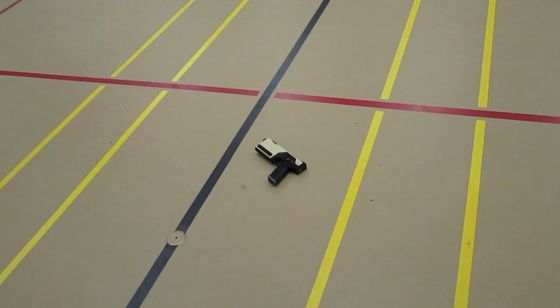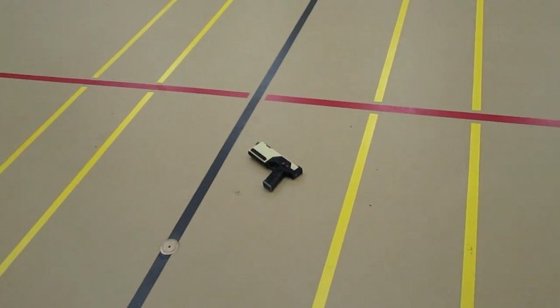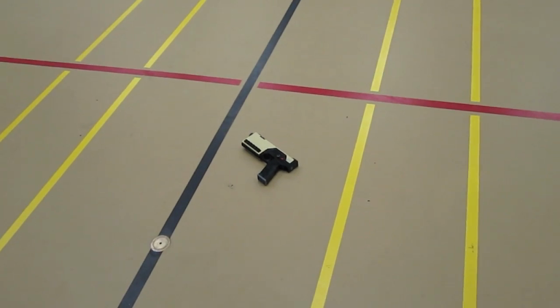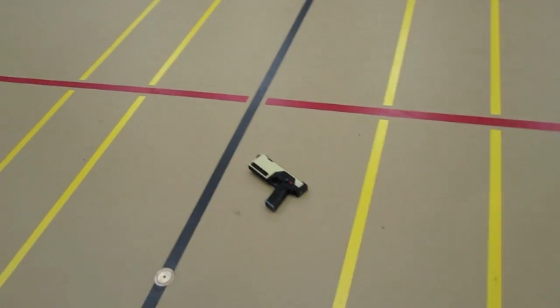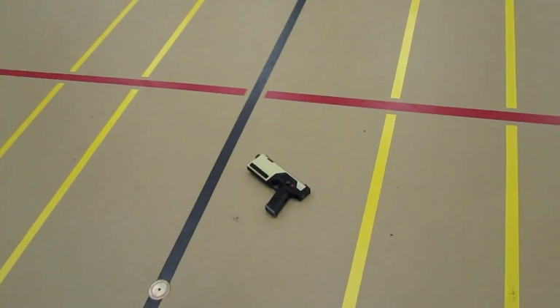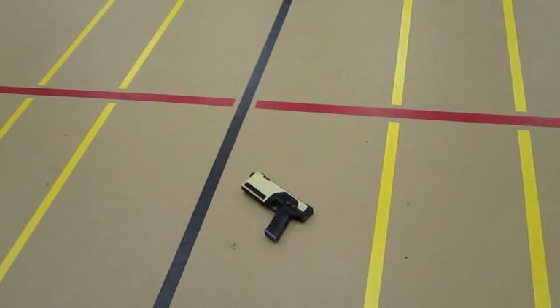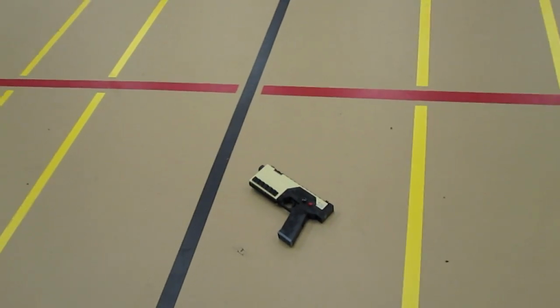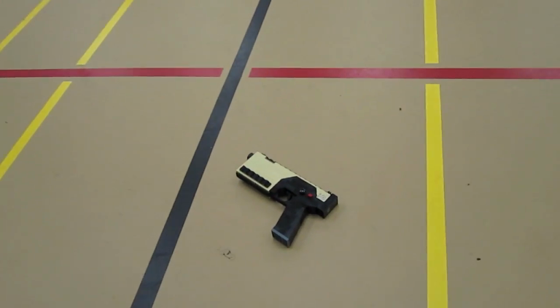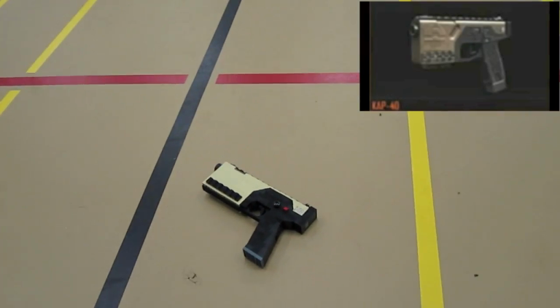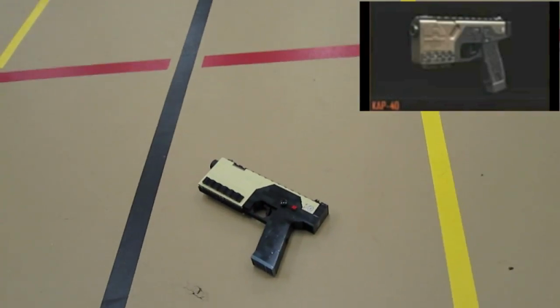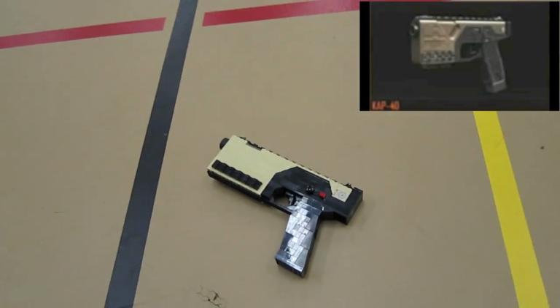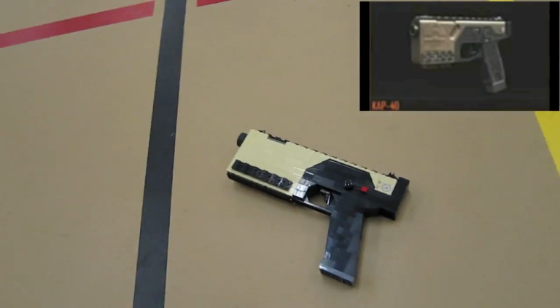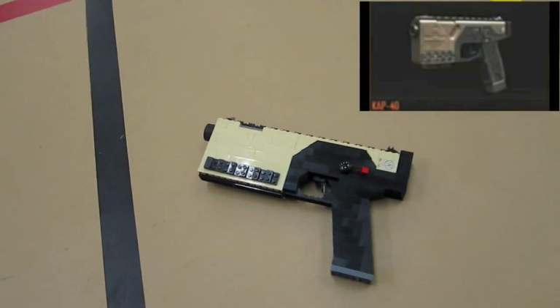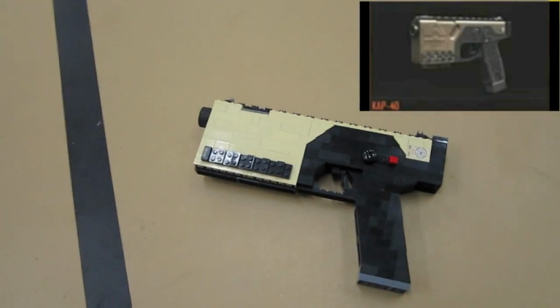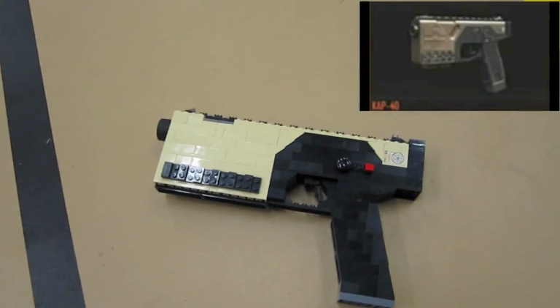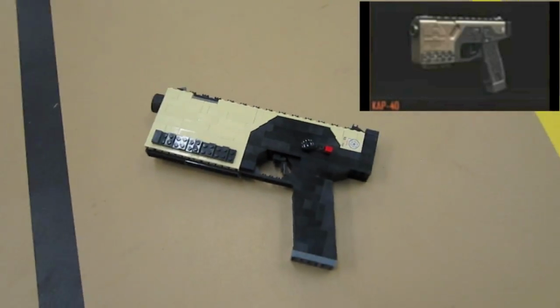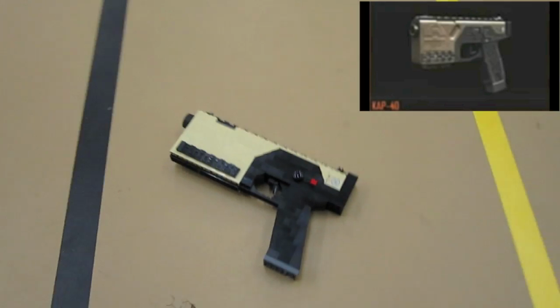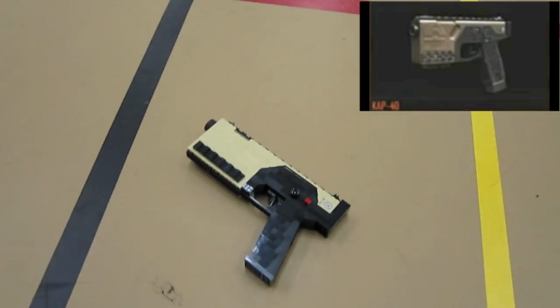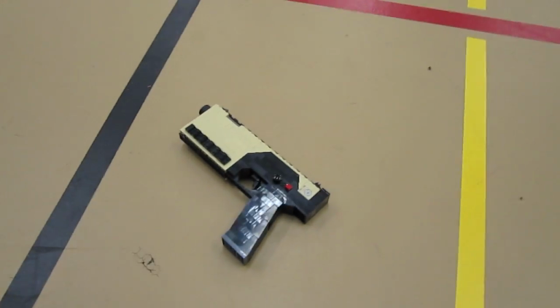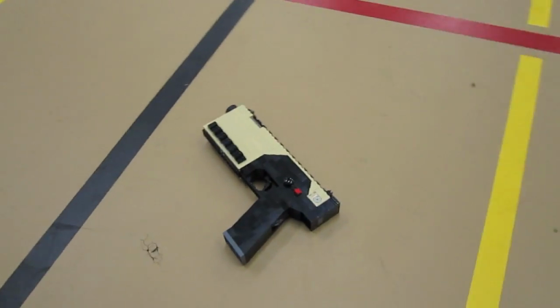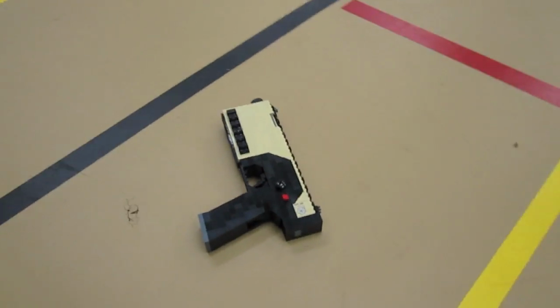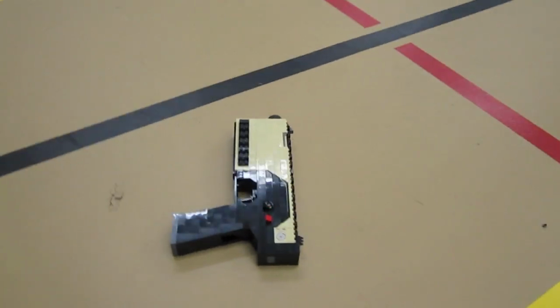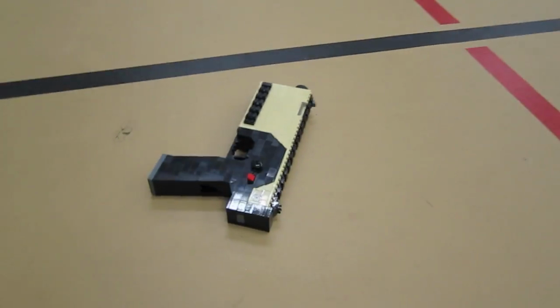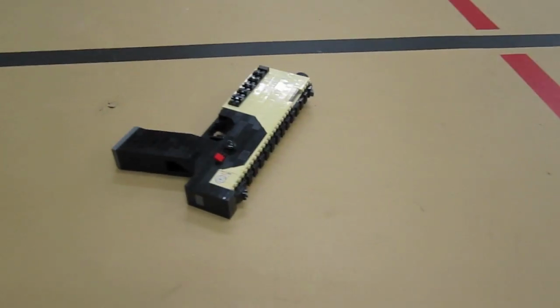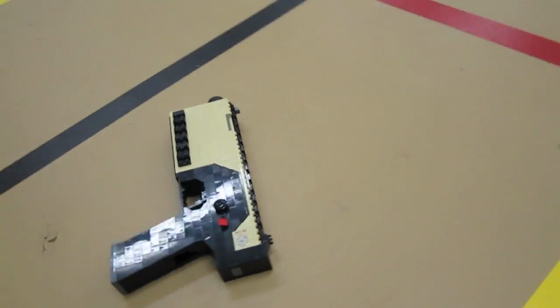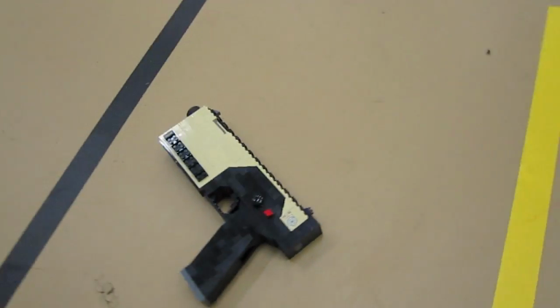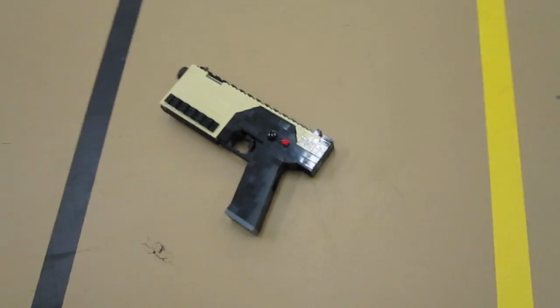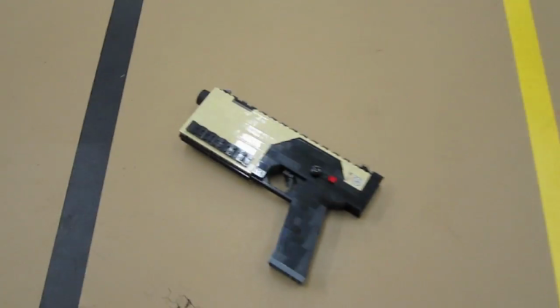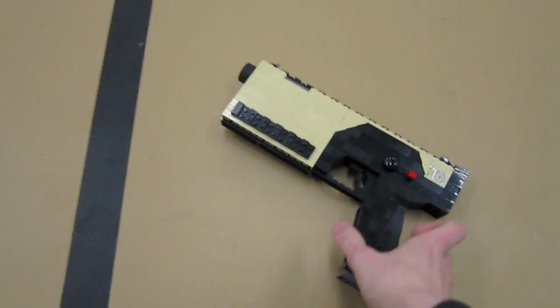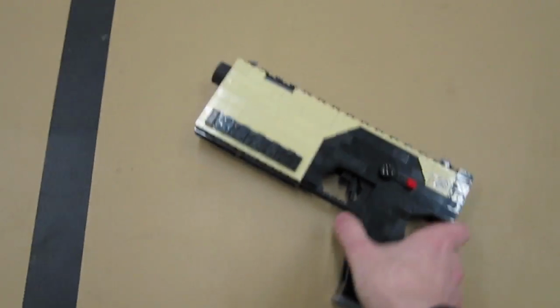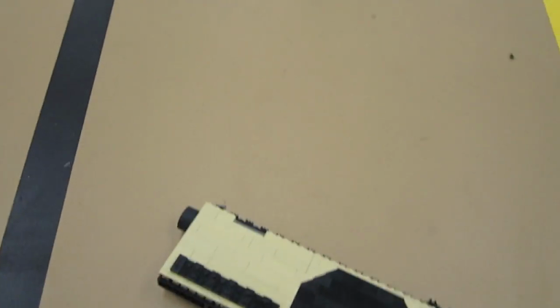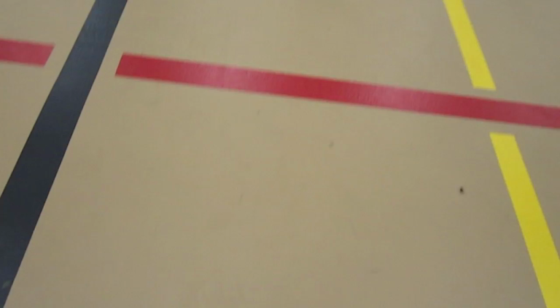Hey, what's going on guys, ZotzyNombies here, and I've built the CAP-40 Lego replica. This gun is featured in Call of Duty: Black Ops 2 — no doubt a very futuristic looking weapon.